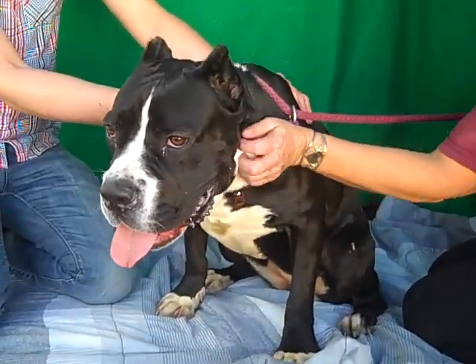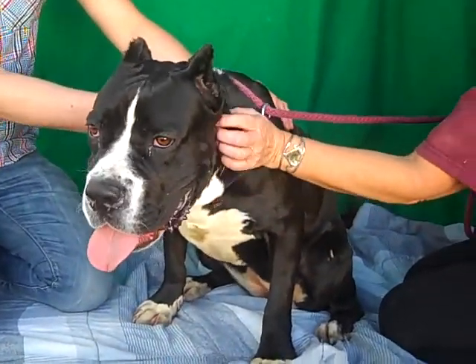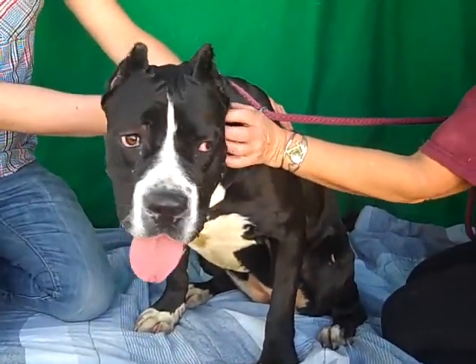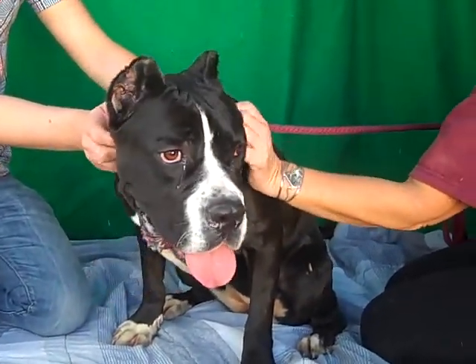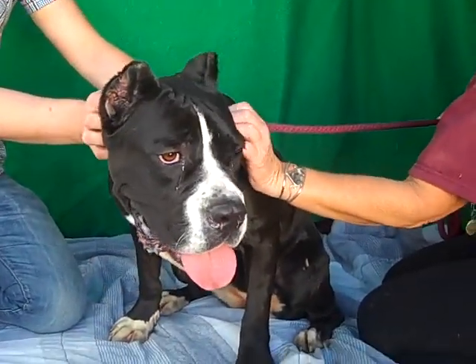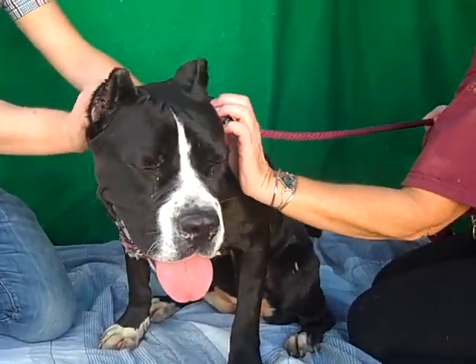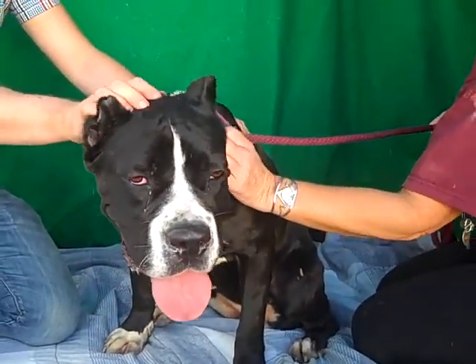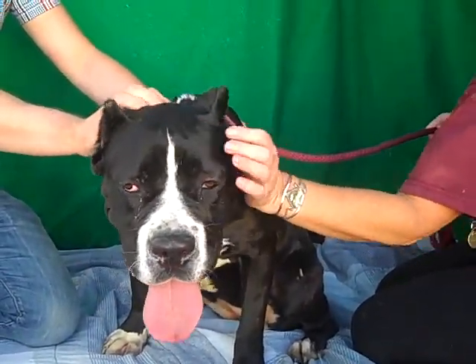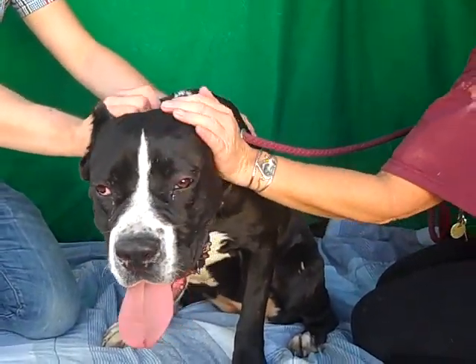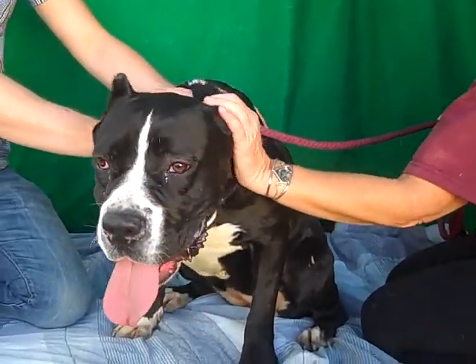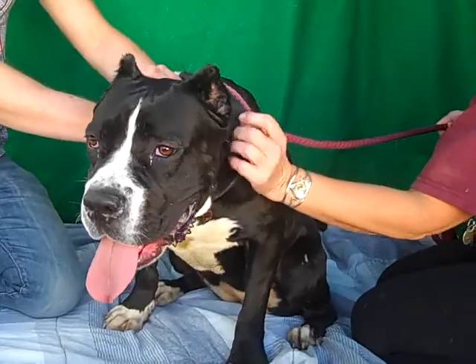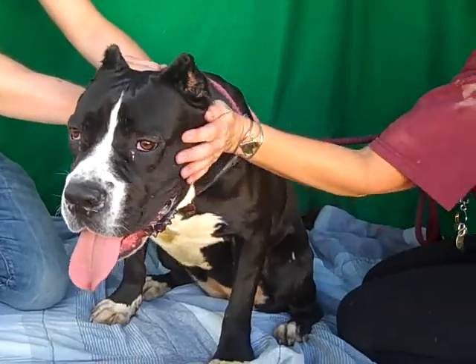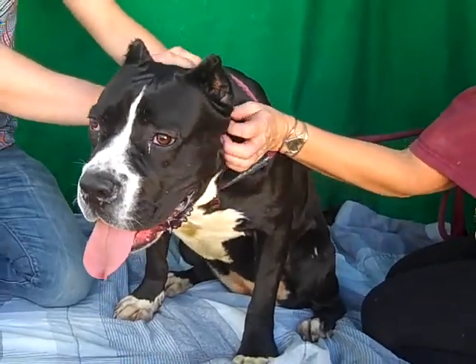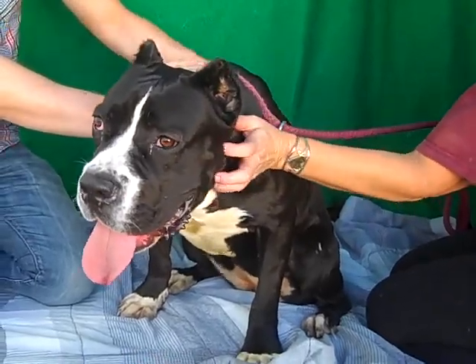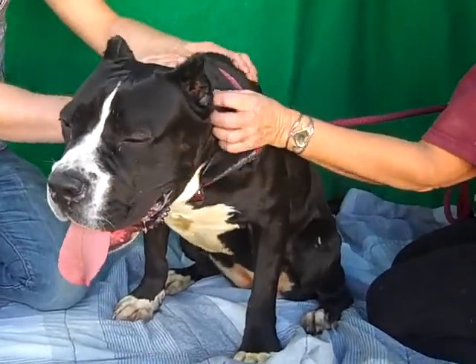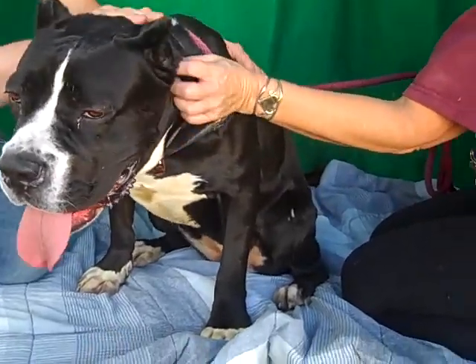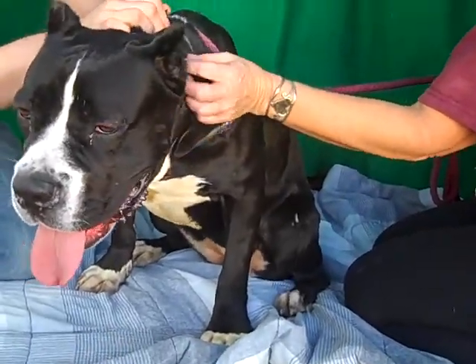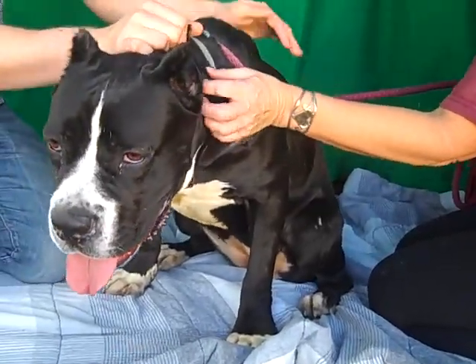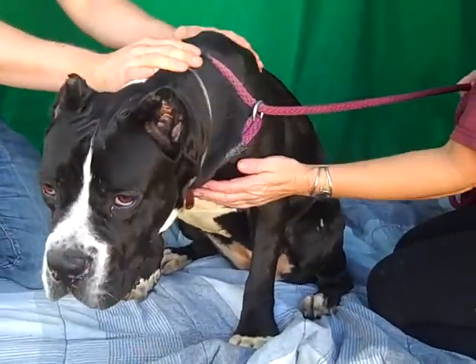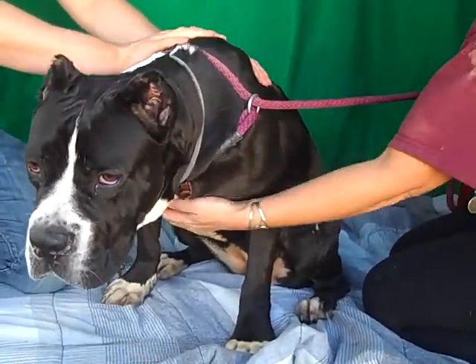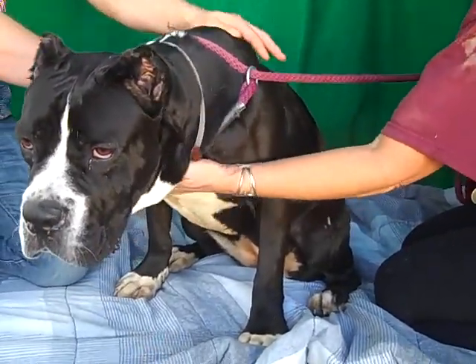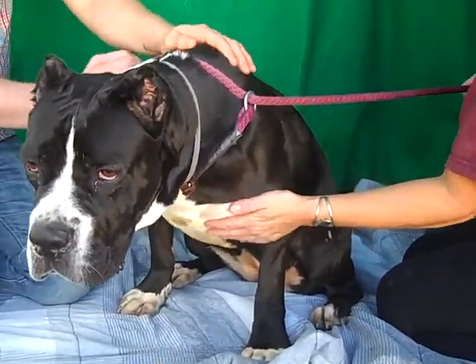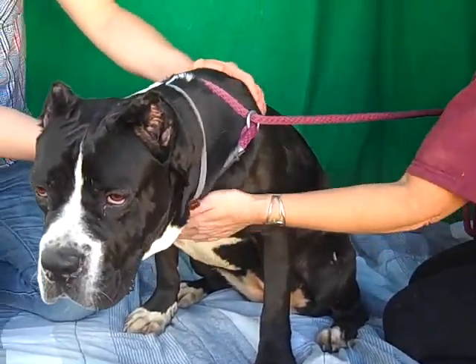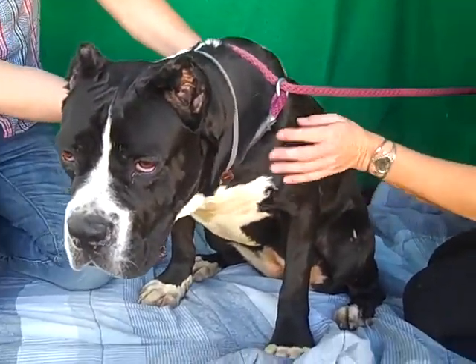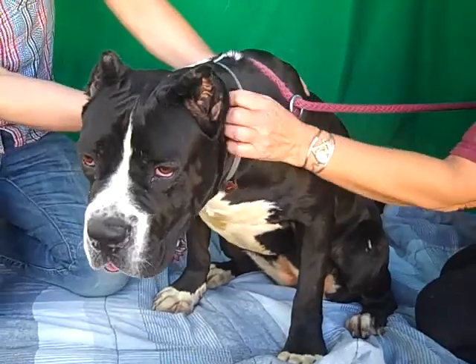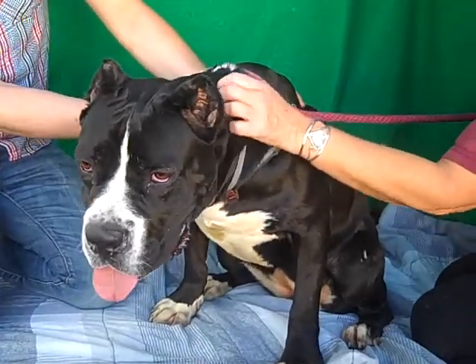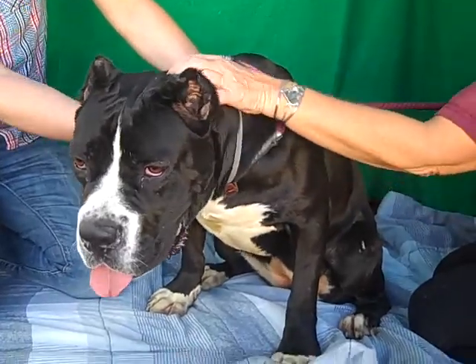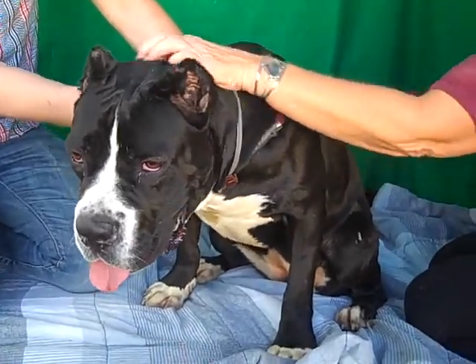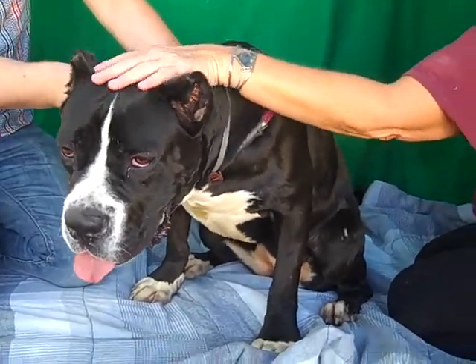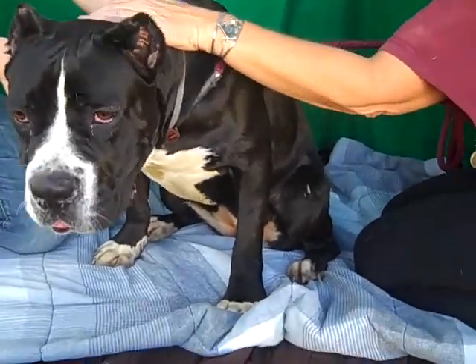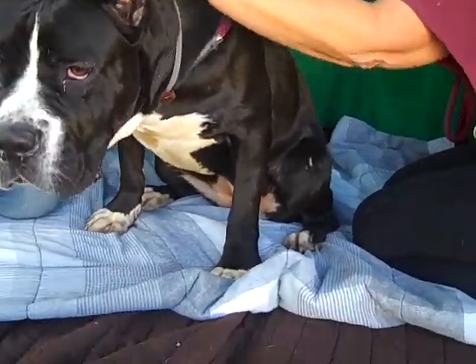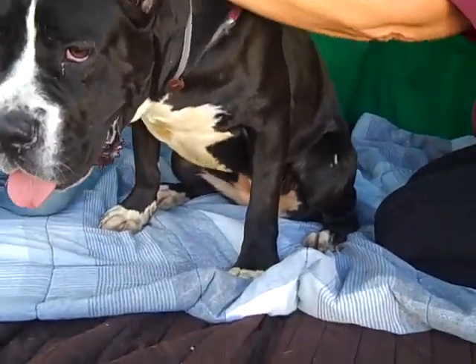Her ID number here at the Baldwin Park shelter is A4747865. She's very young, about a year old. She came to the shelter as an owner surrender on November 11th — they said she was too much responsibility.